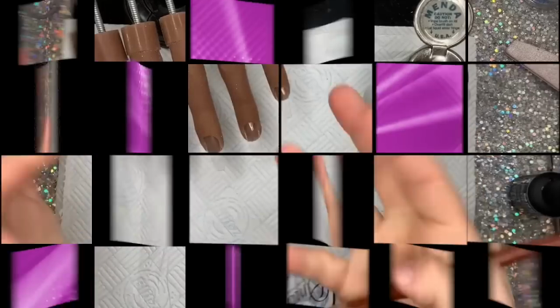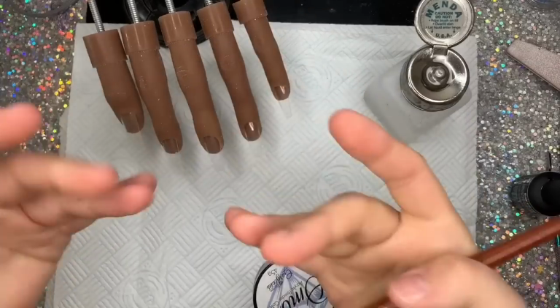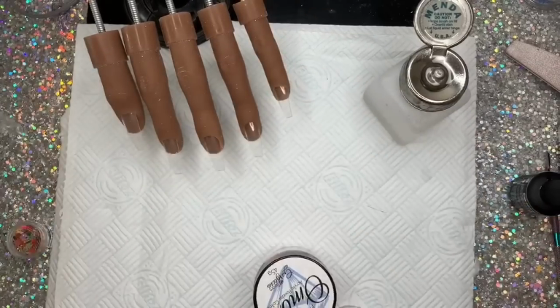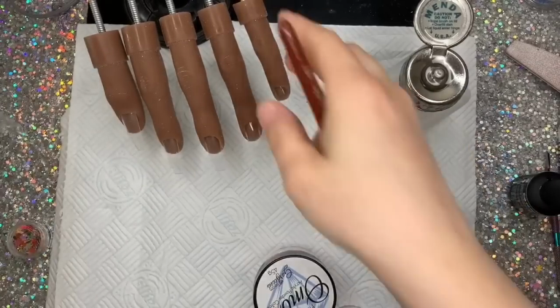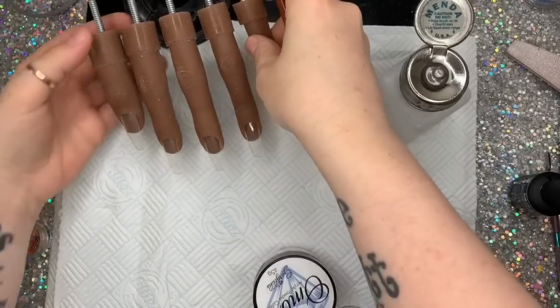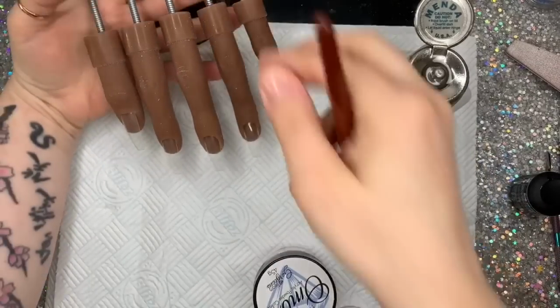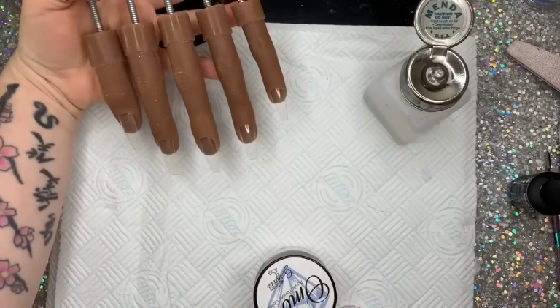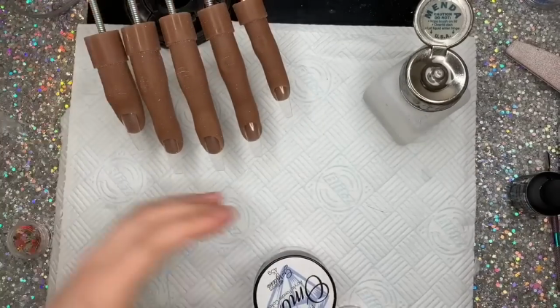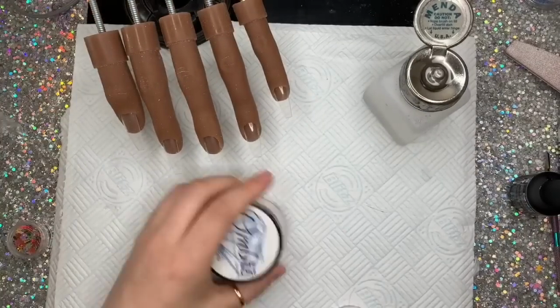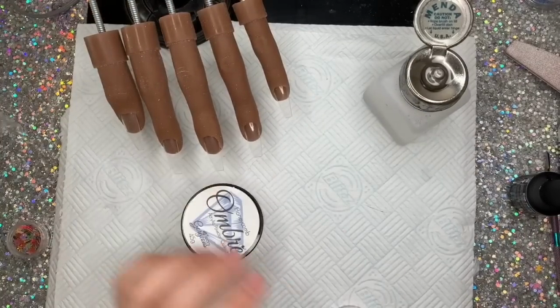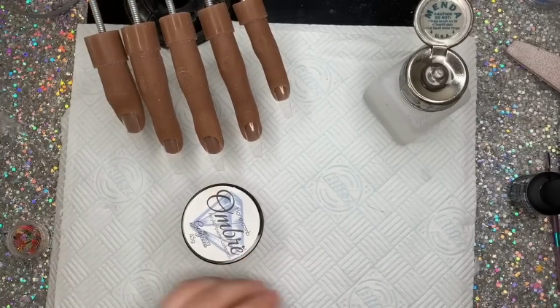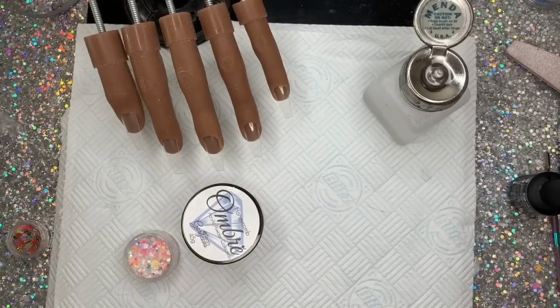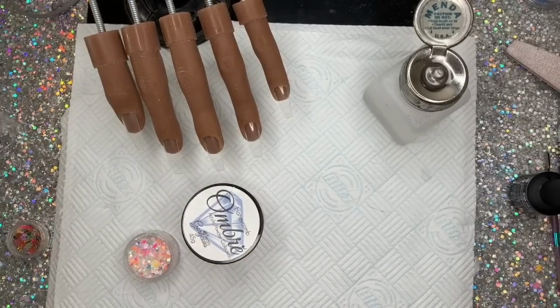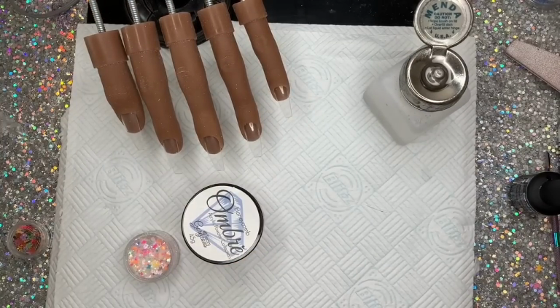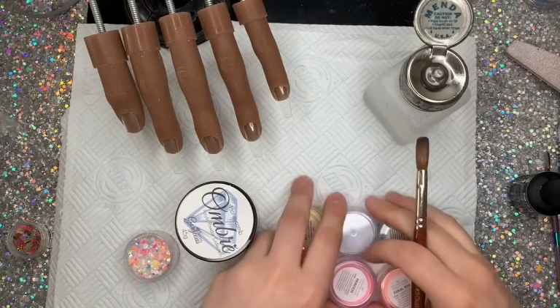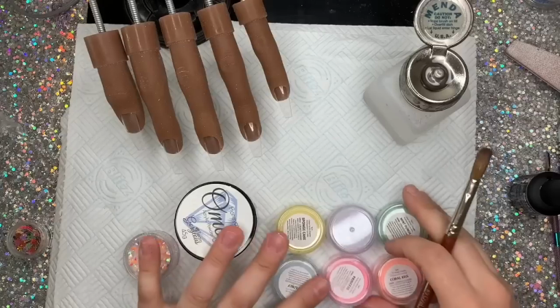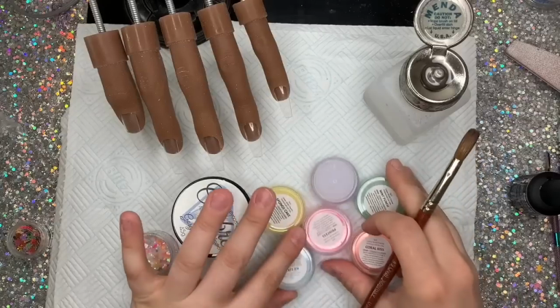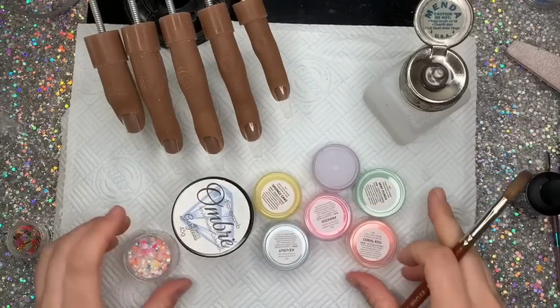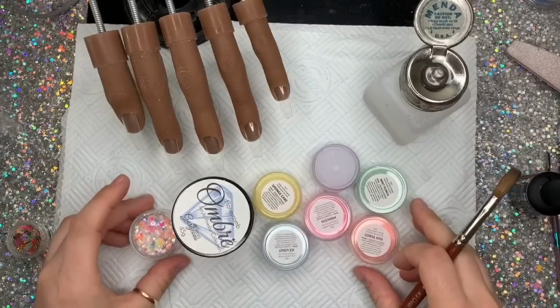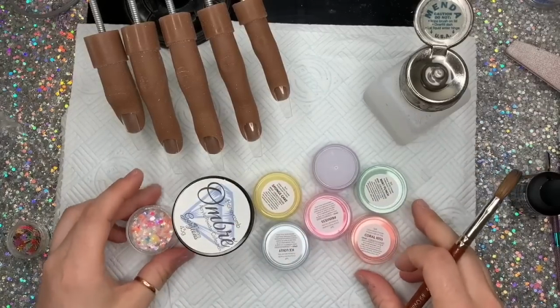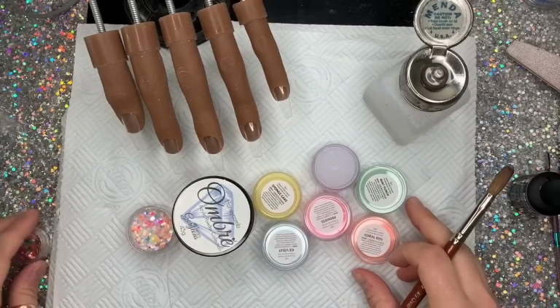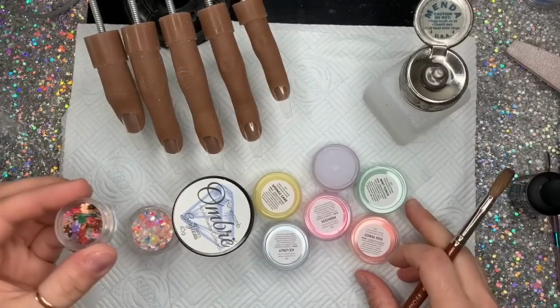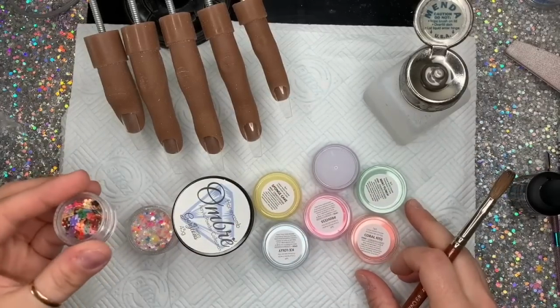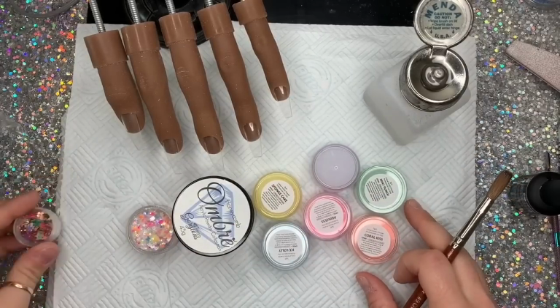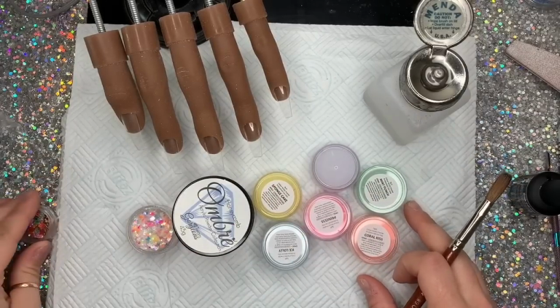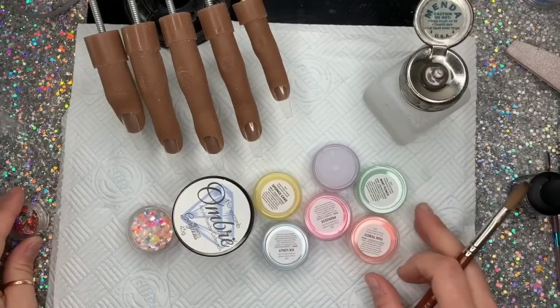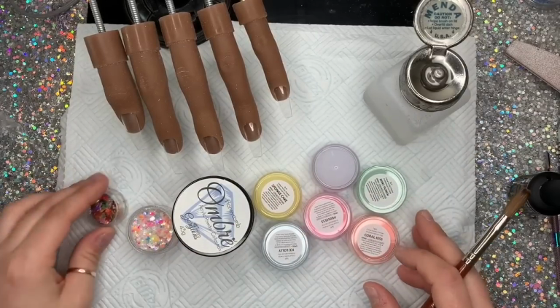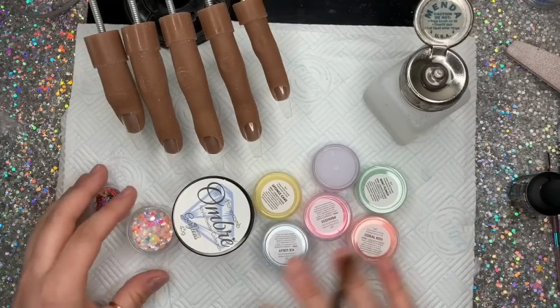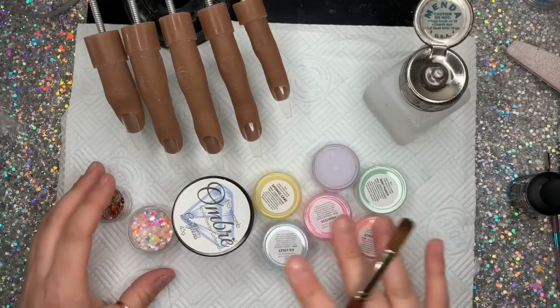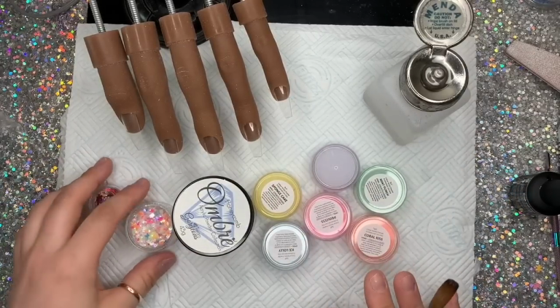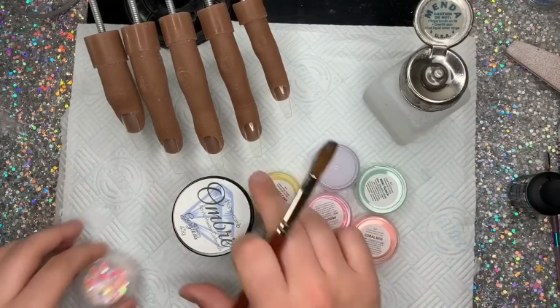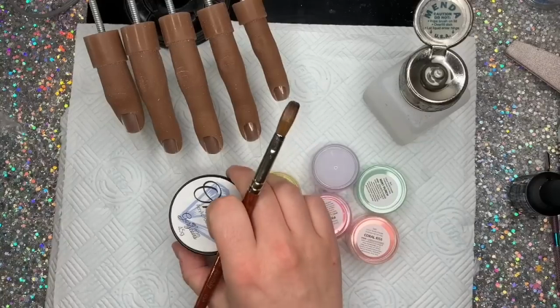Hi everyone, welcome back to another video. In today's video I am doing a really gorgeous pastely, marbly, colored, glittery set. I don't even know what we're going to call it, but I have got with me today some colors.